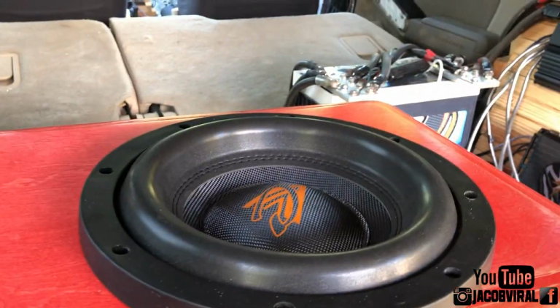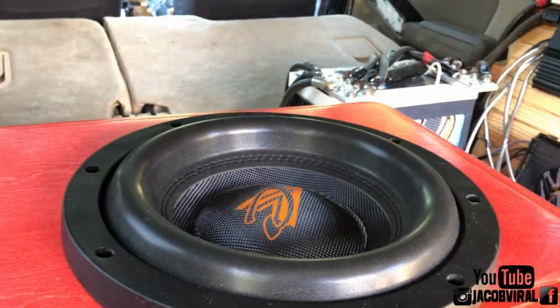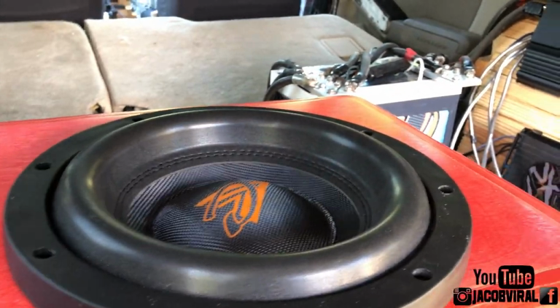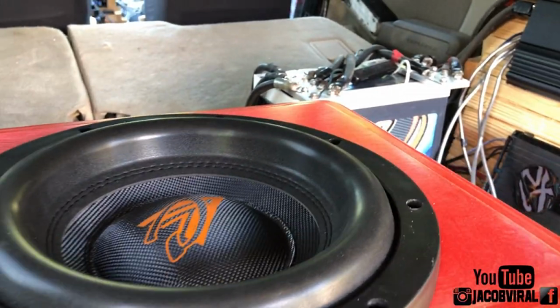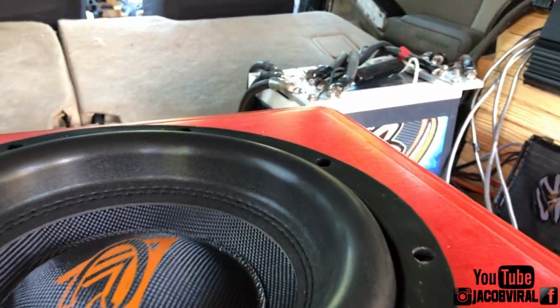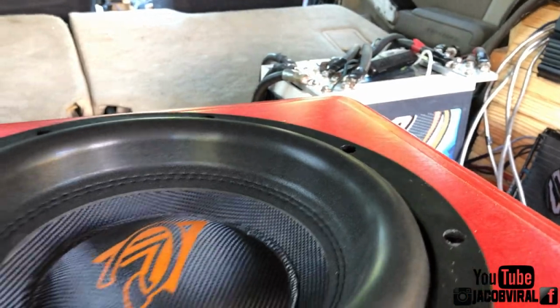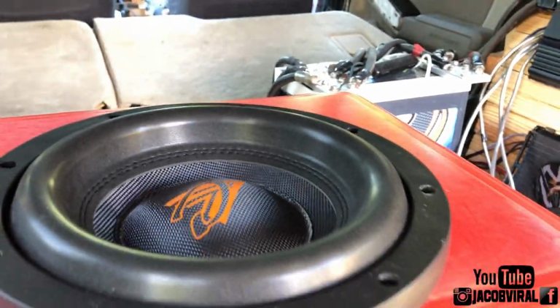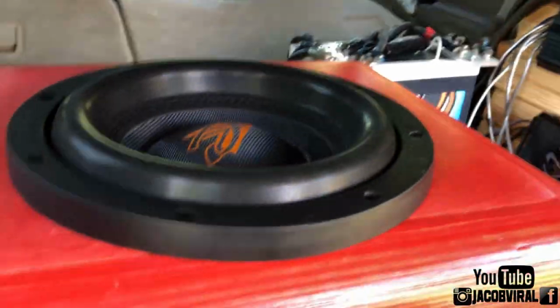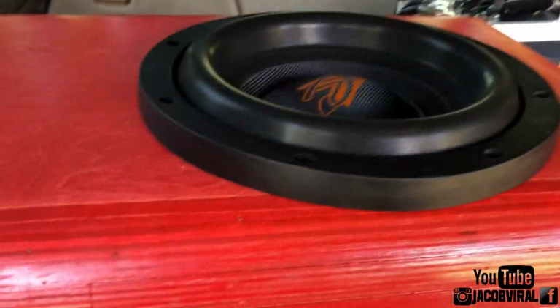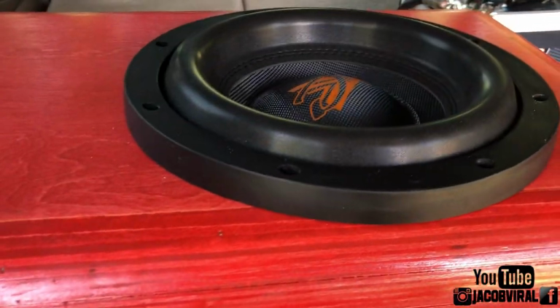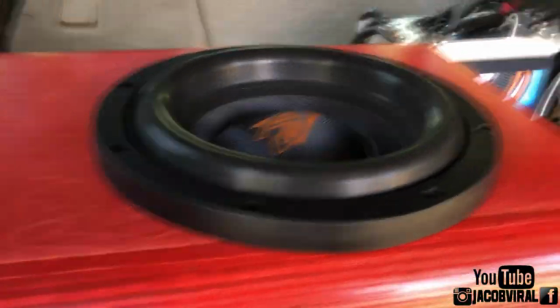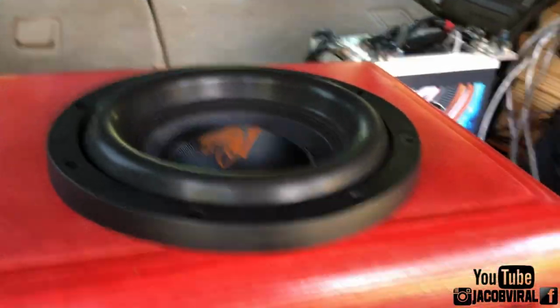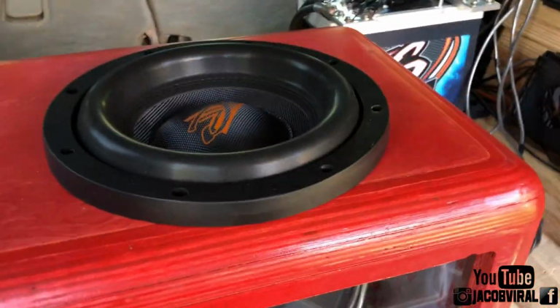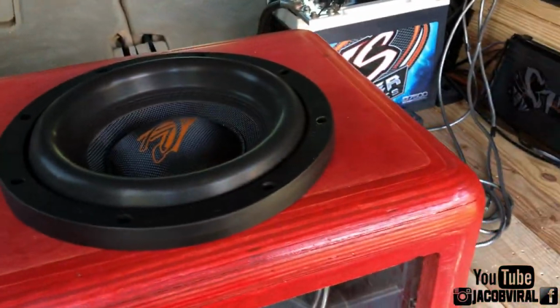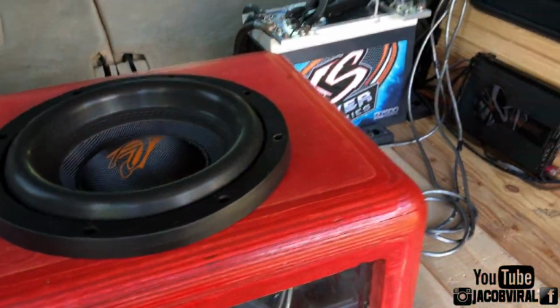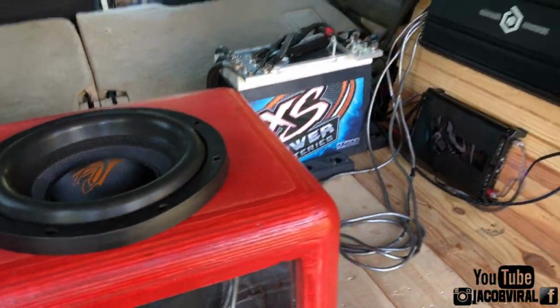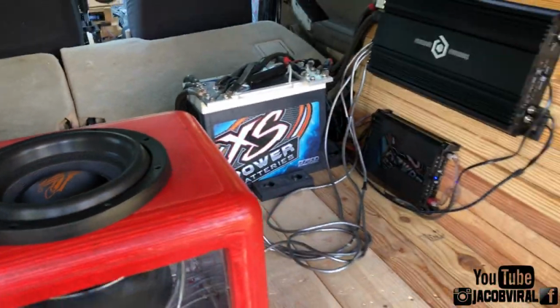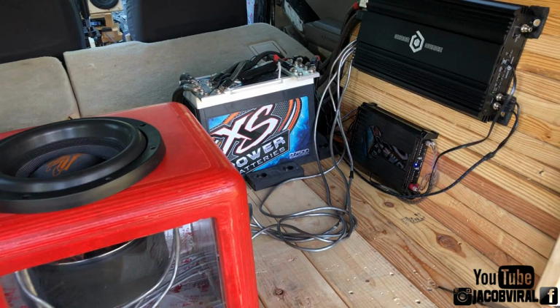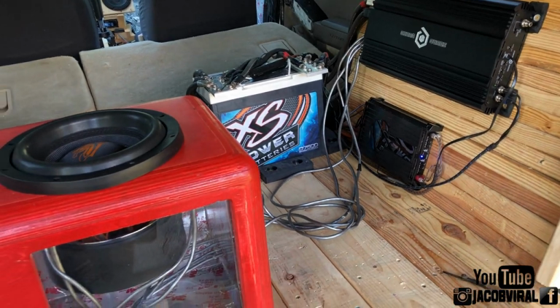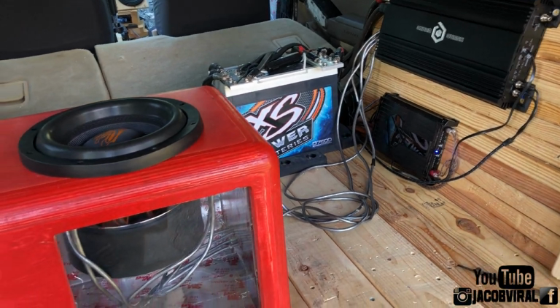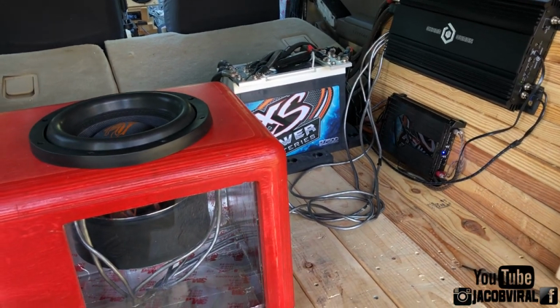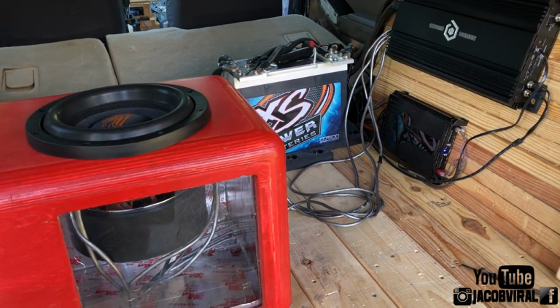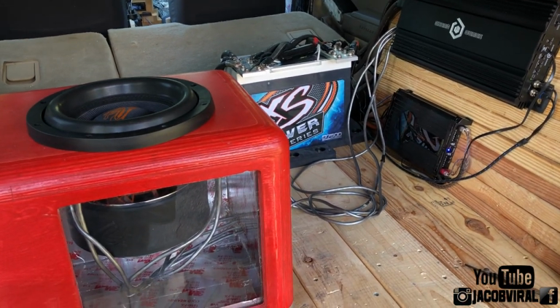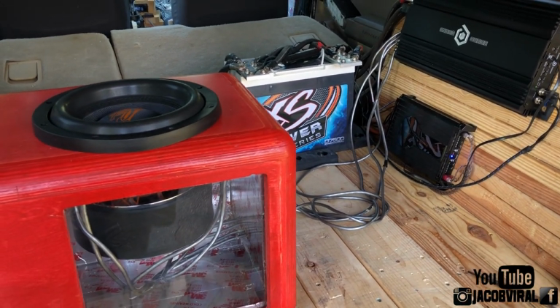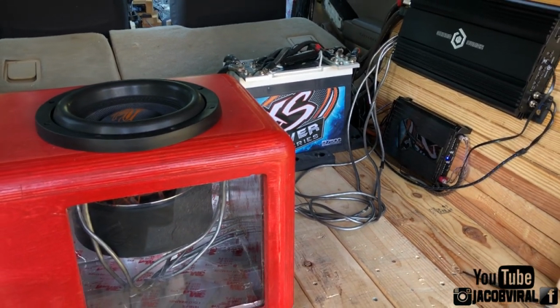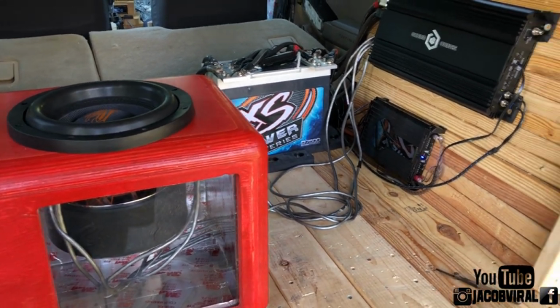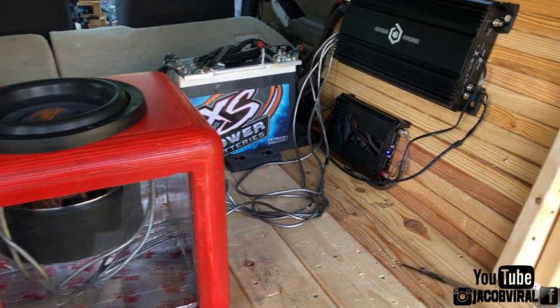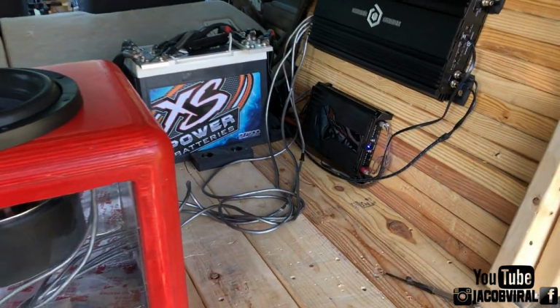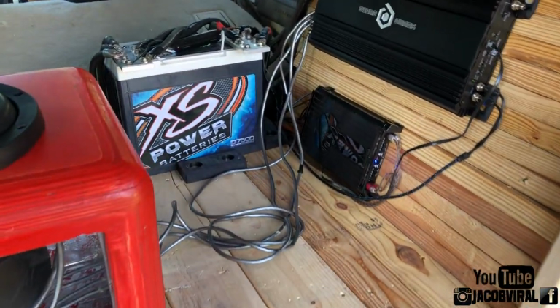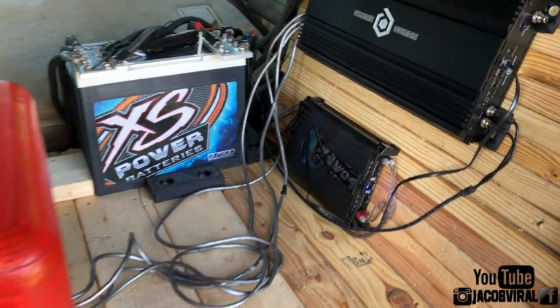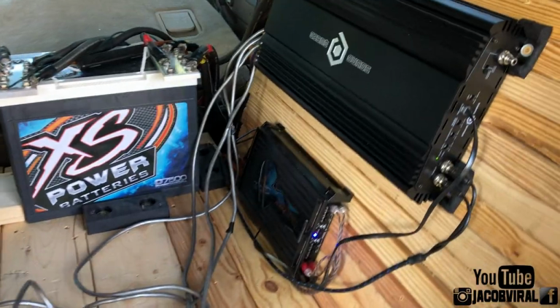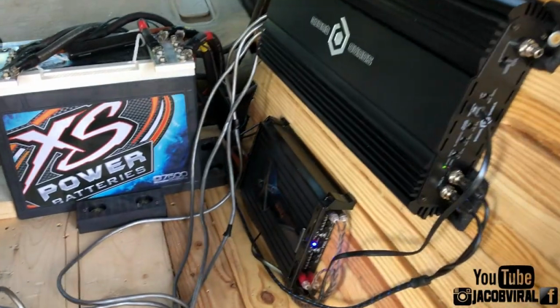Hopefully this test showed you how you can use your subsonic to set it to the appropriate level so your subwoofer doesn't bottom out and is safely protected. I'm not perfect — if I did something wrong, let me know. I'll see you on the next video. Jacob out.